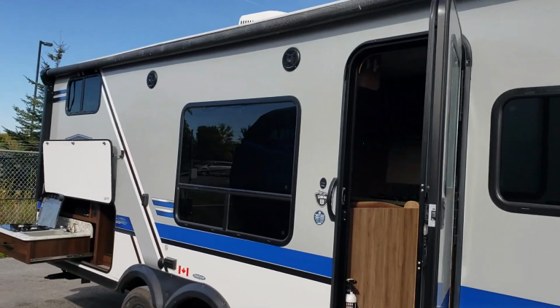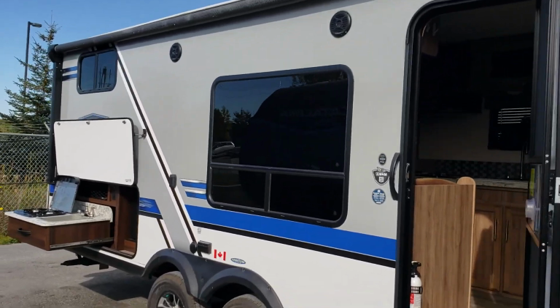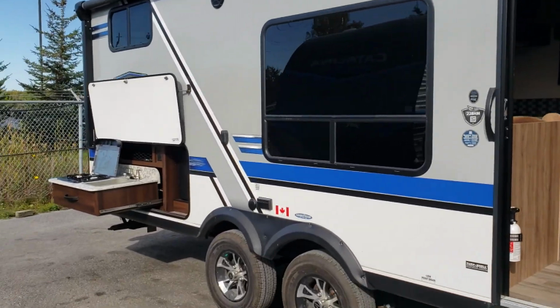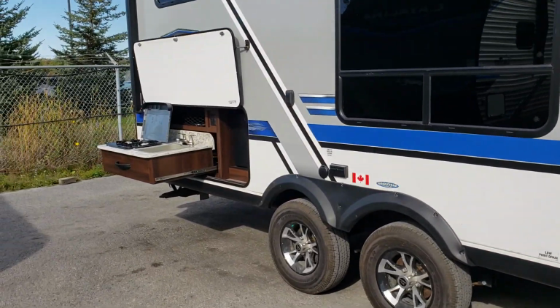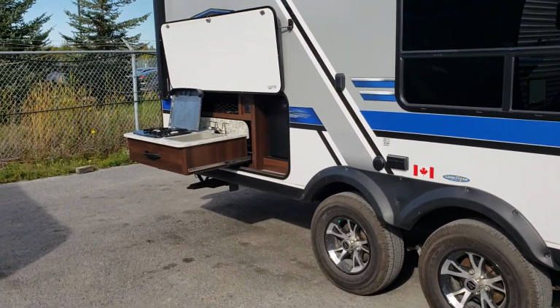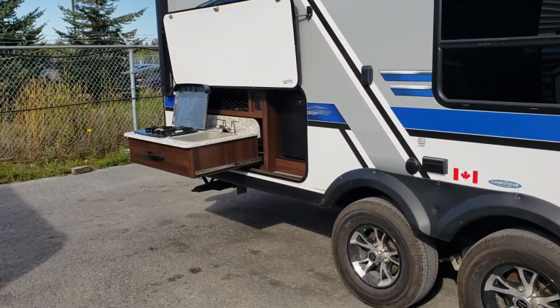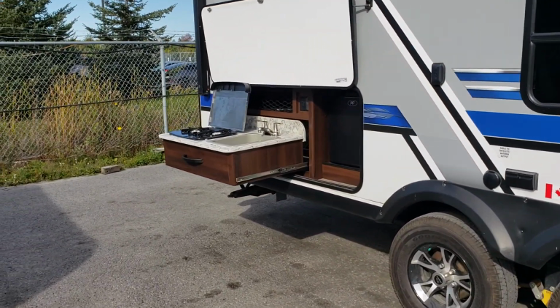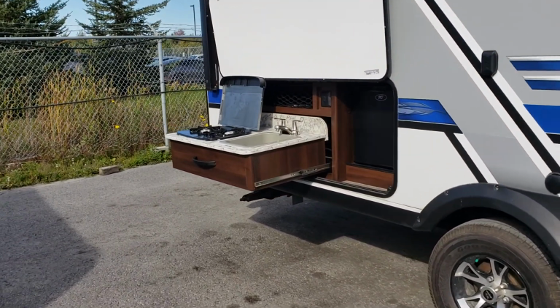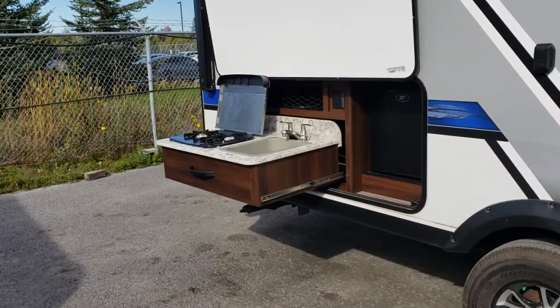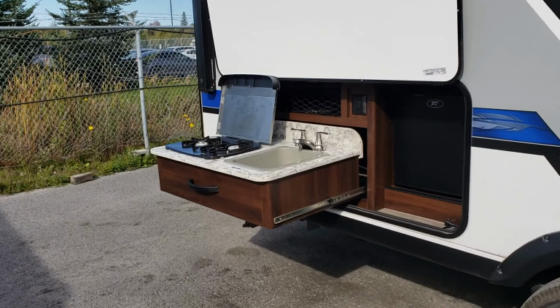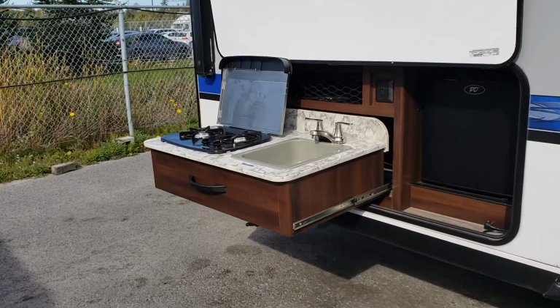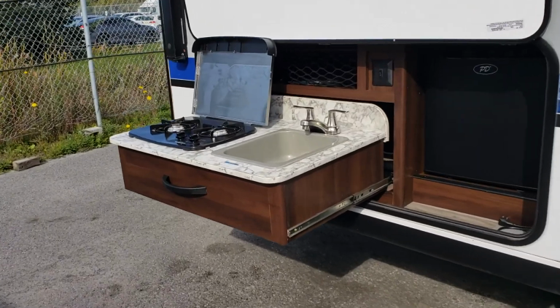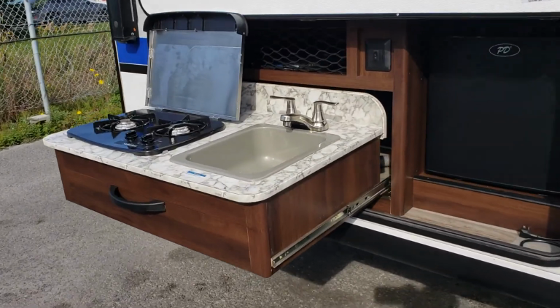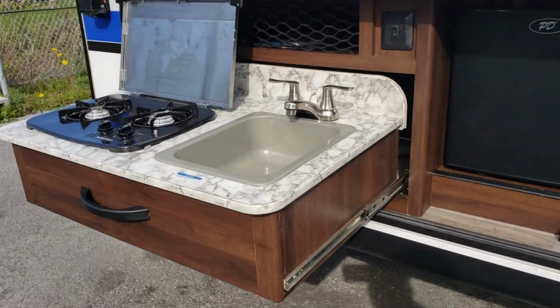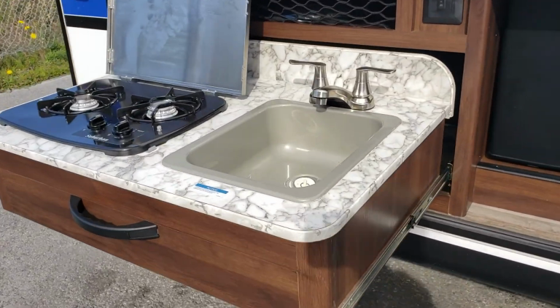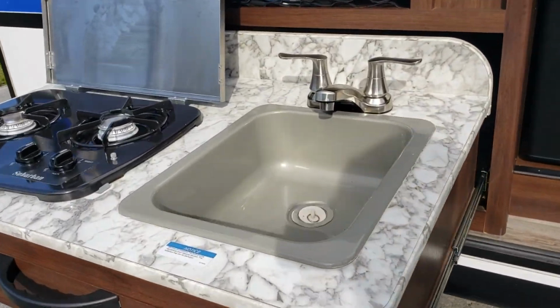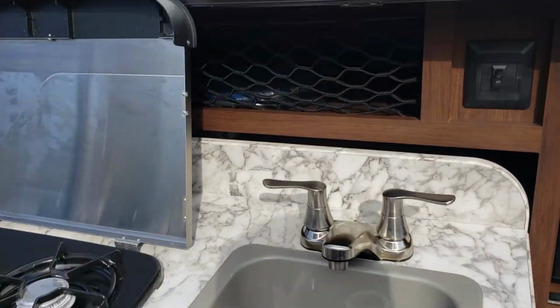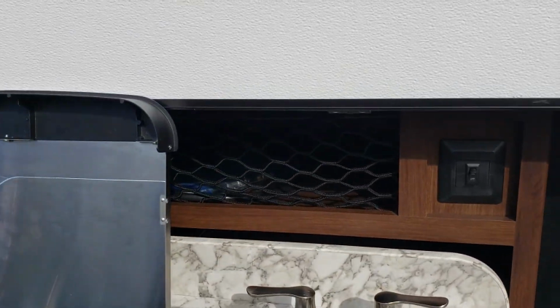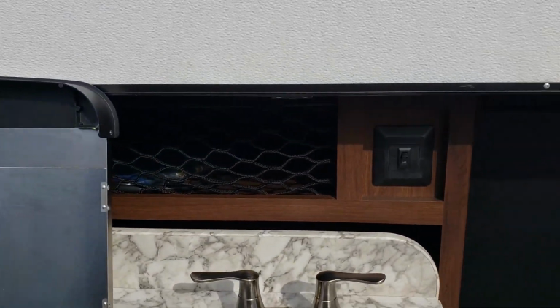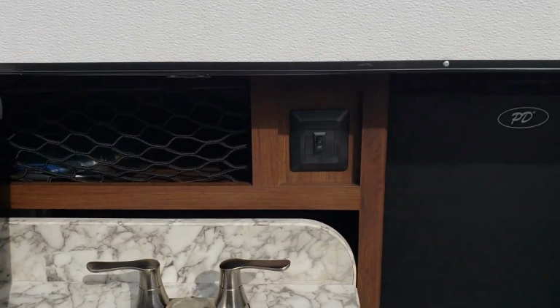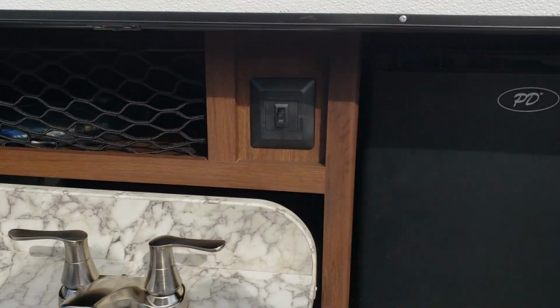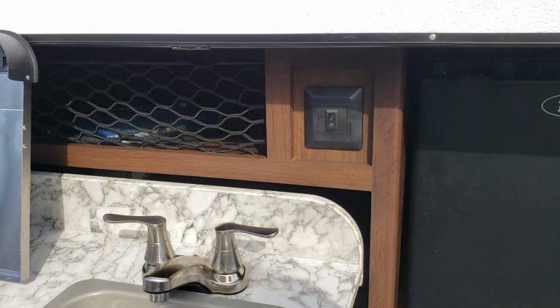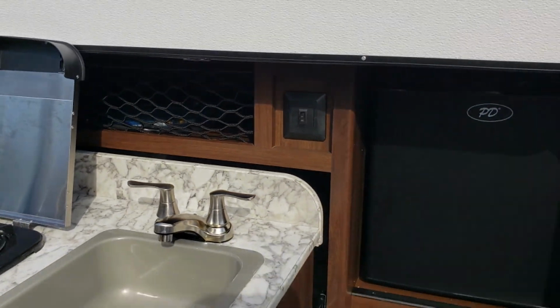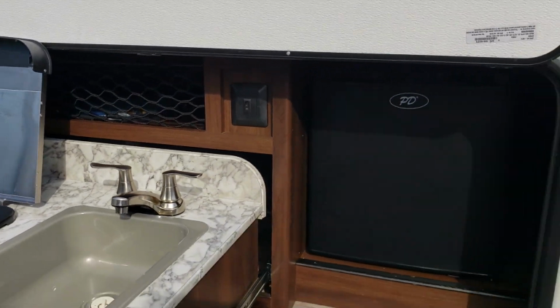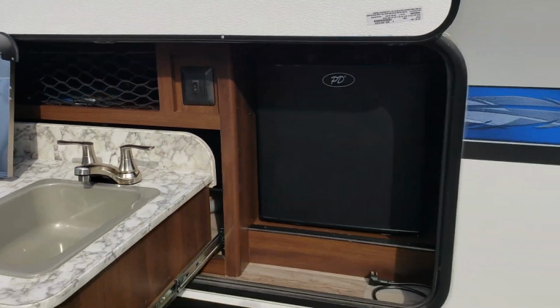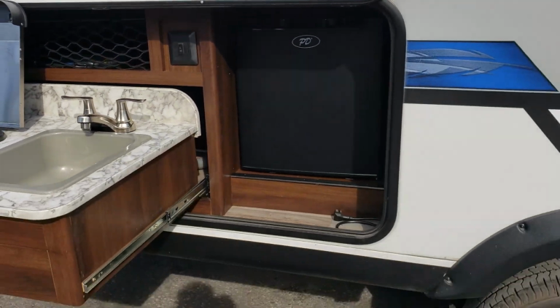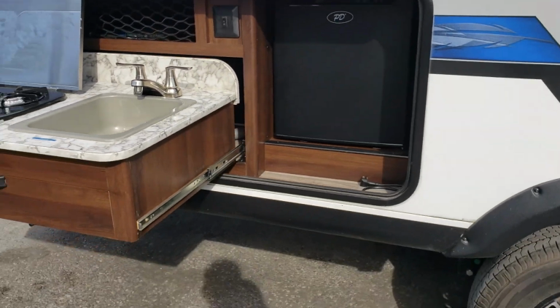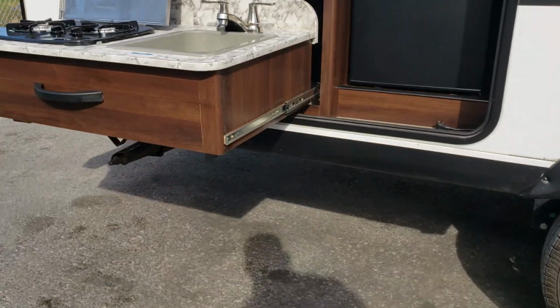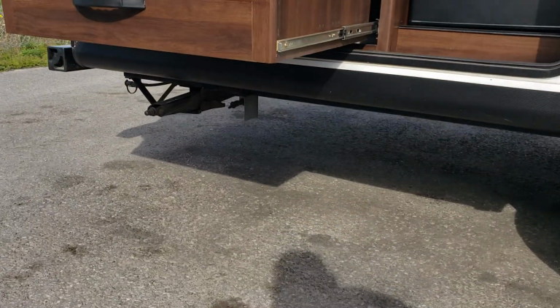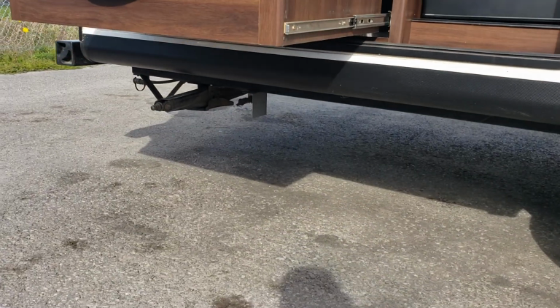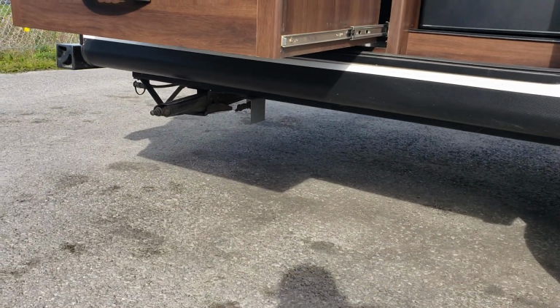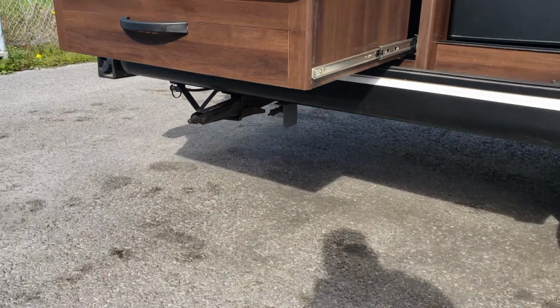On this side we have an outdoor kitchen. On the outdoor kitchen we have a two burner stove and a sink, lots of storage space with cargo netting. It also has a fridge and a quick connect below as well.